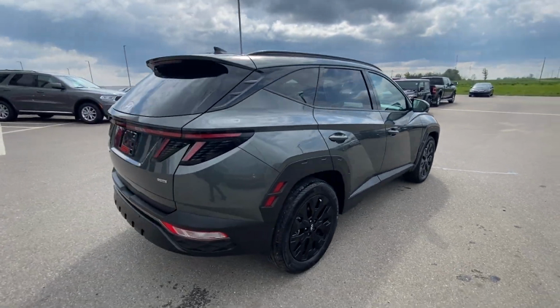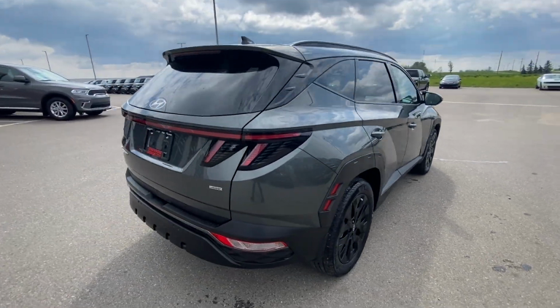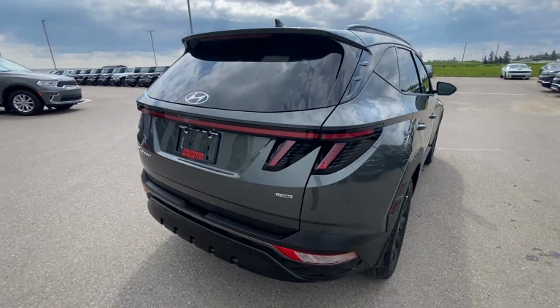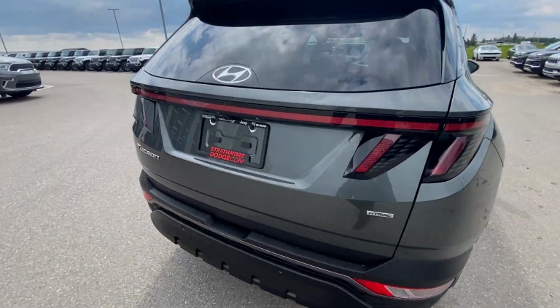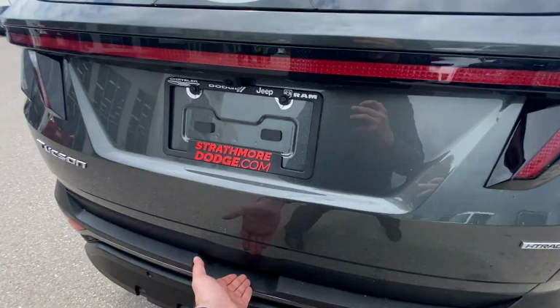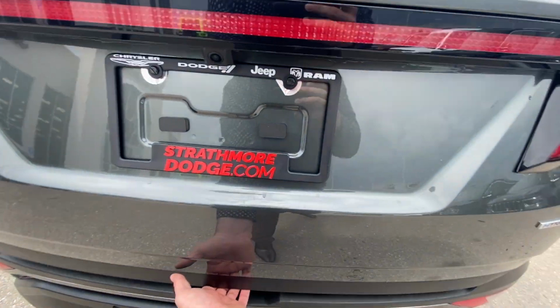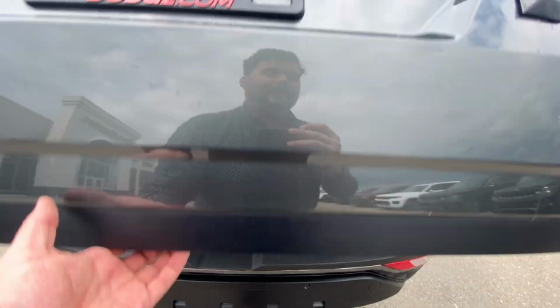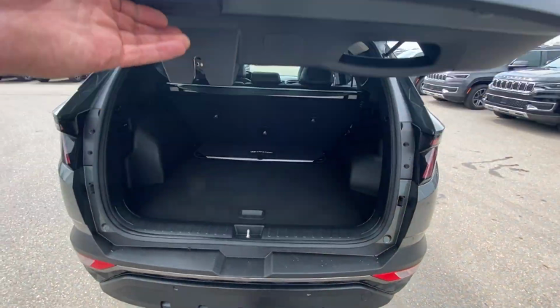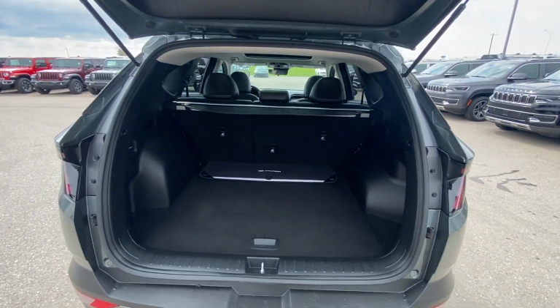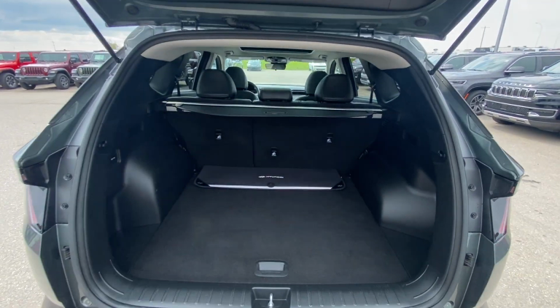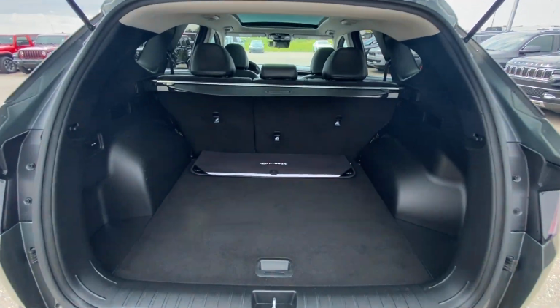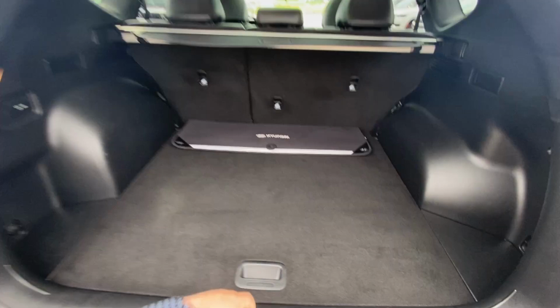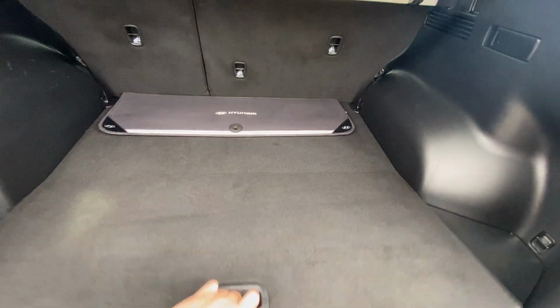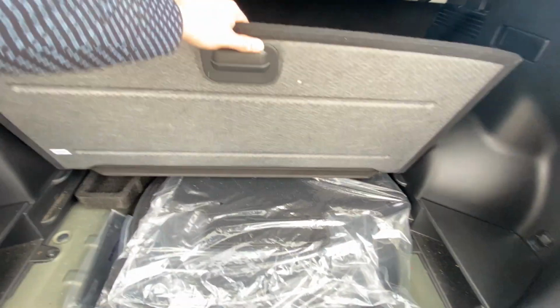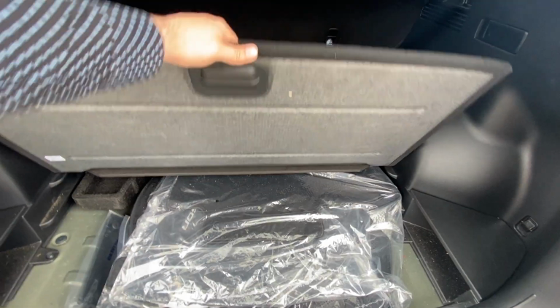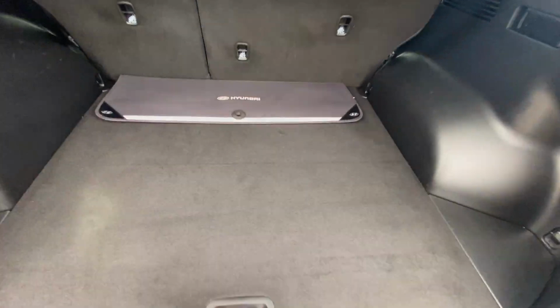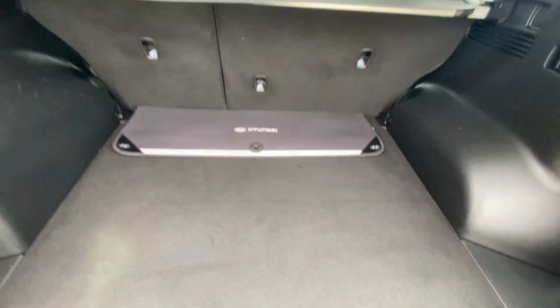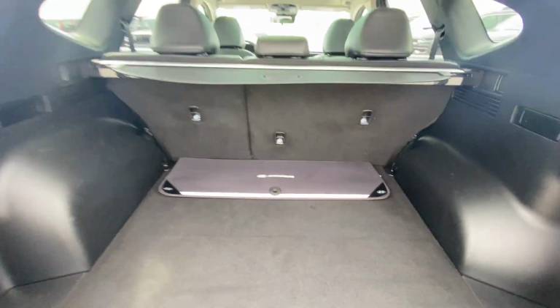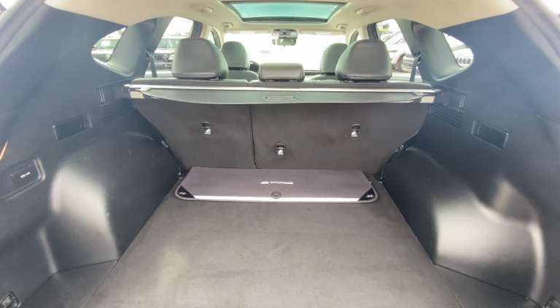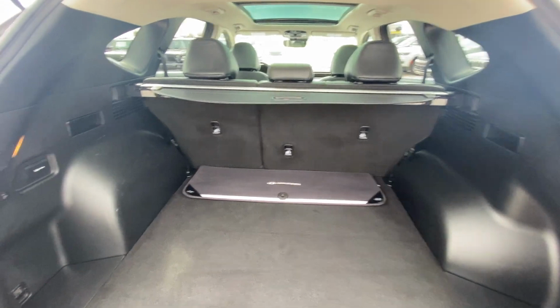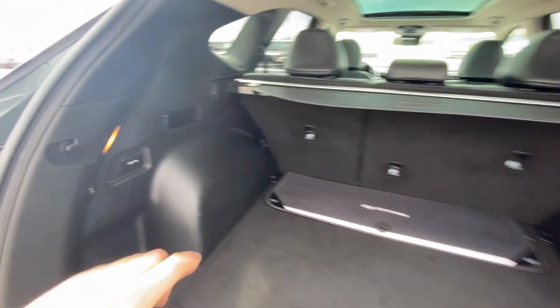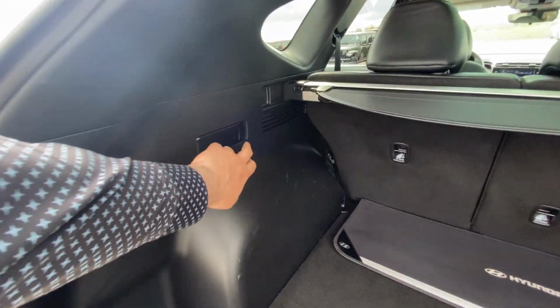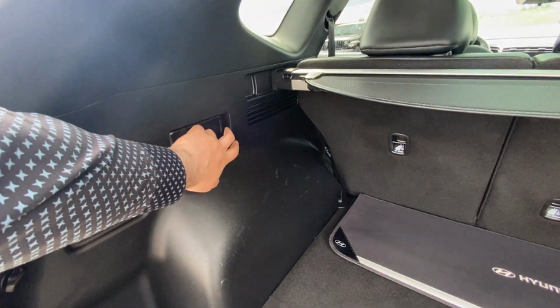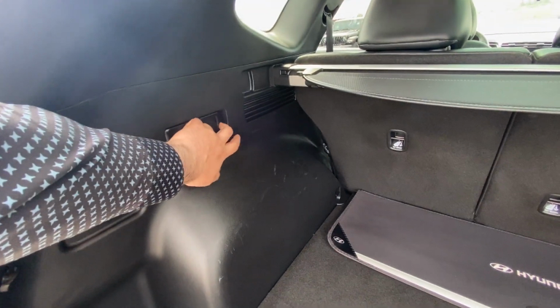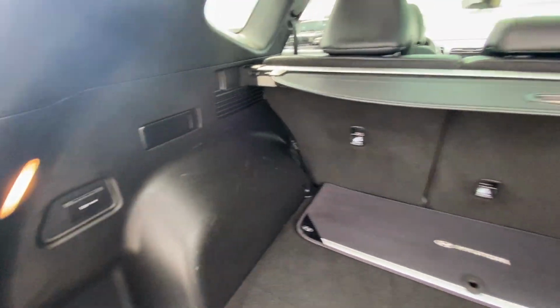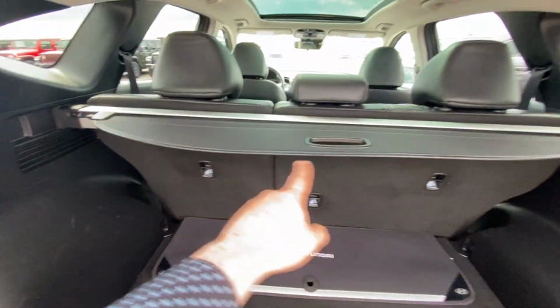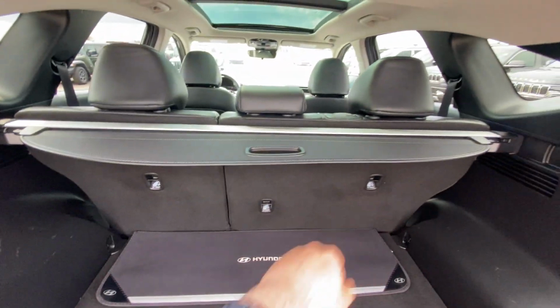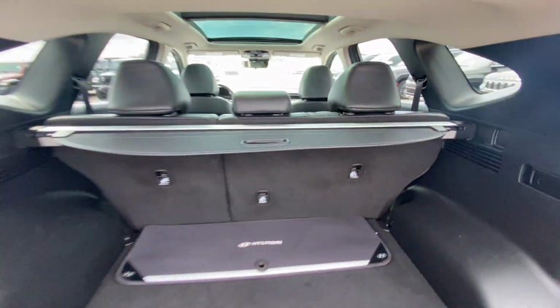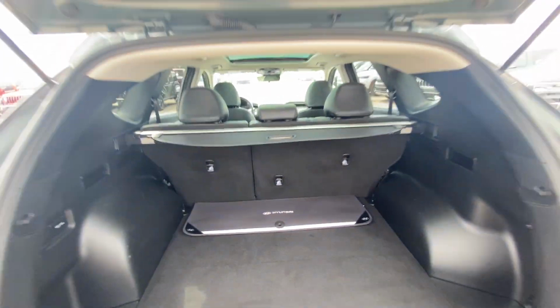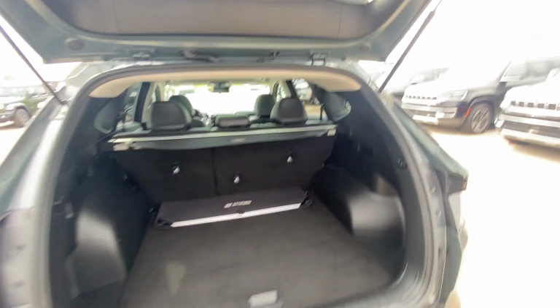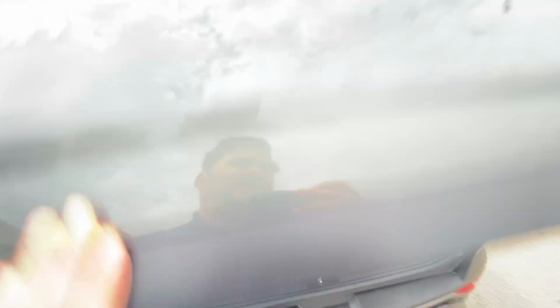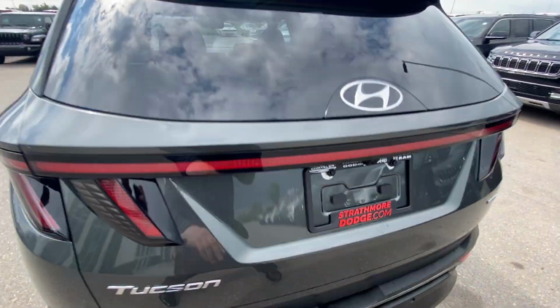Absolutely phenomenal. Check out this cargo area — massive, big square area. Factory mats are fresh in the bag, Hyundai accessories. You can also pull on this handle right here and knock those seats back down; you don't have to reach around to the side door and do that.